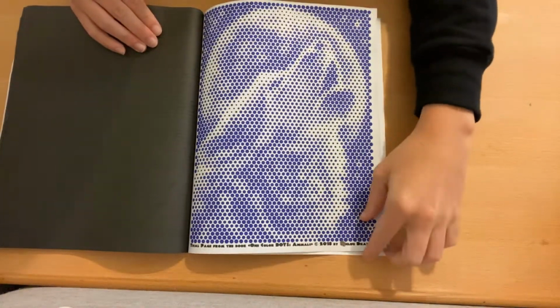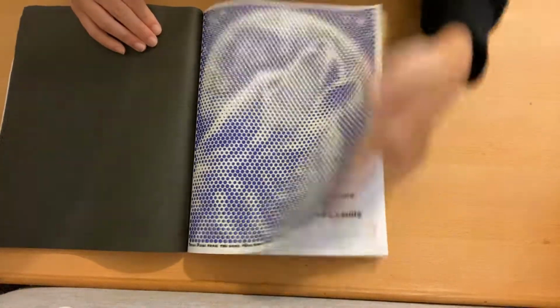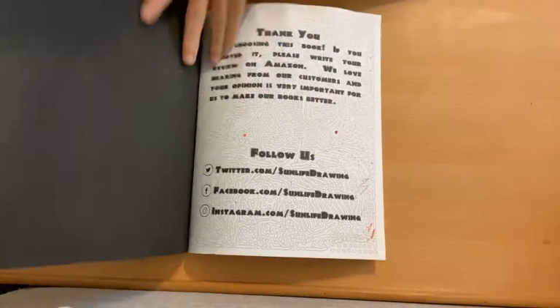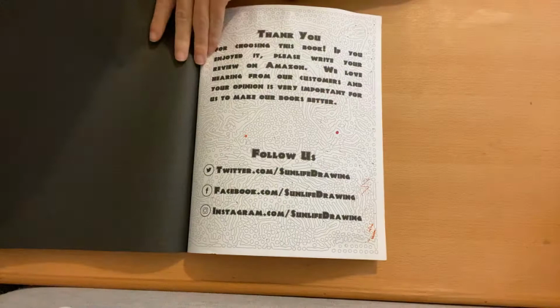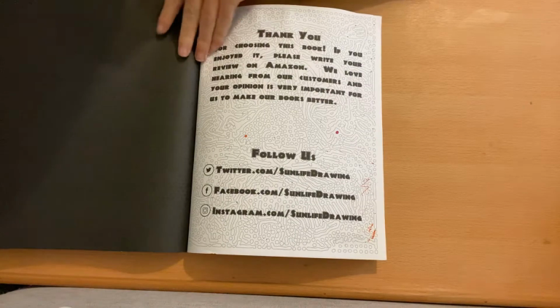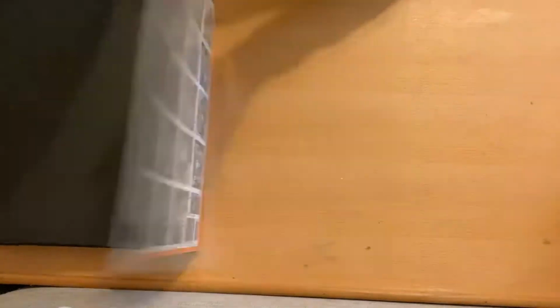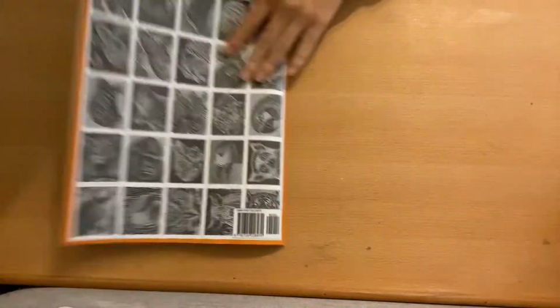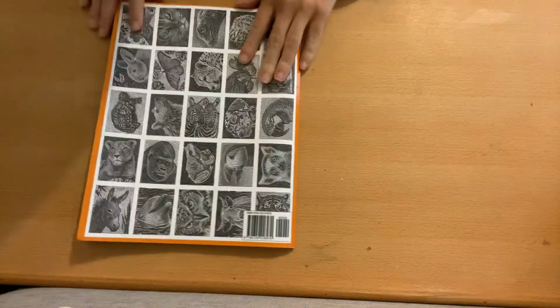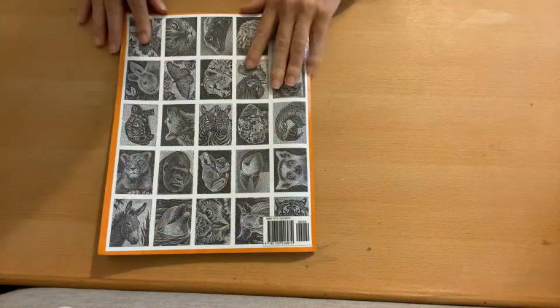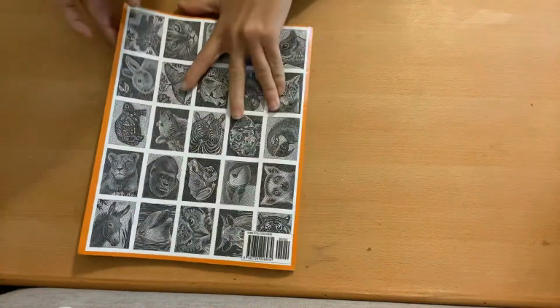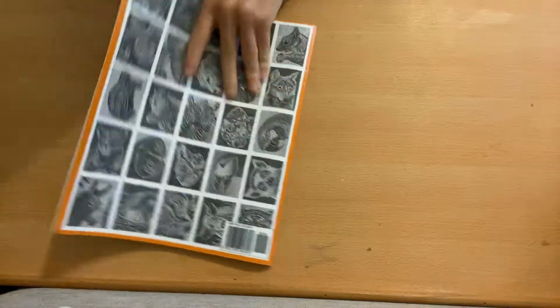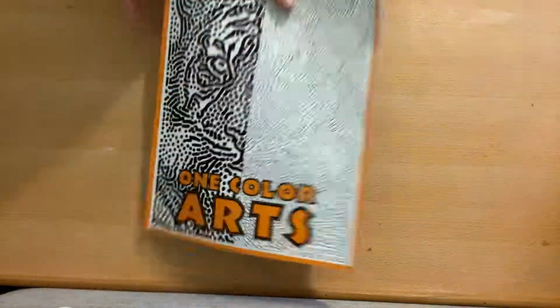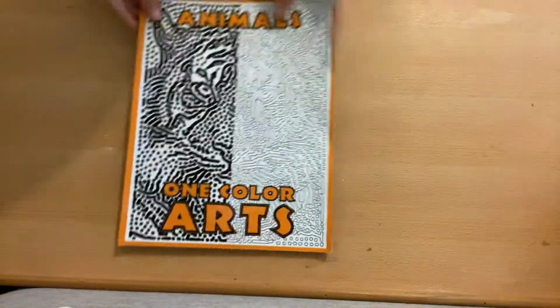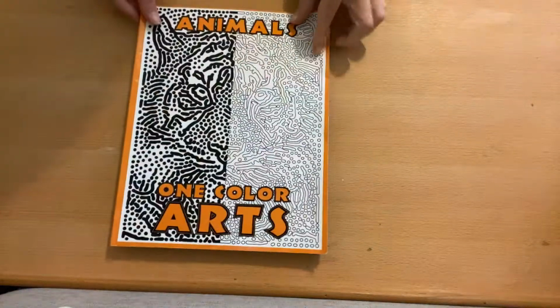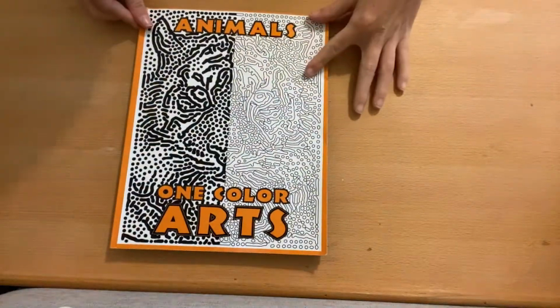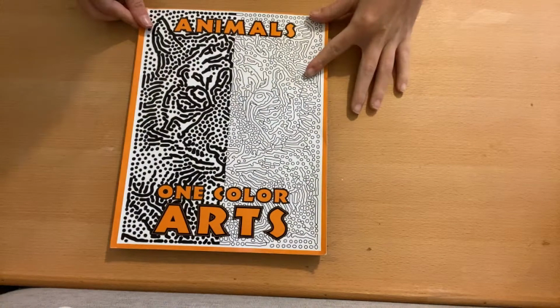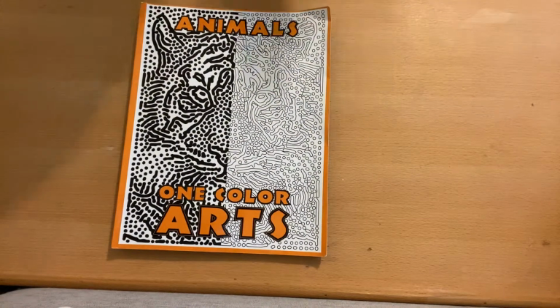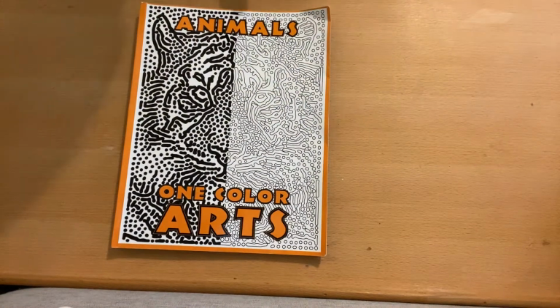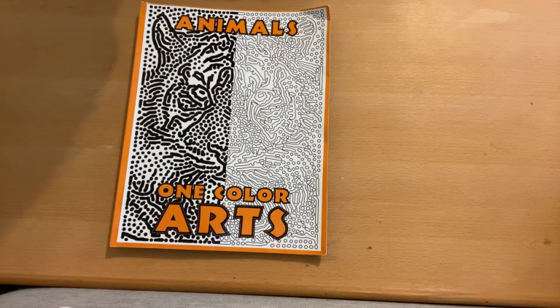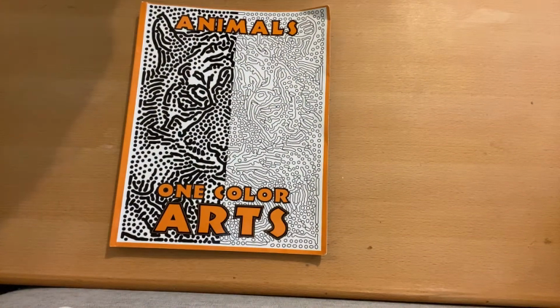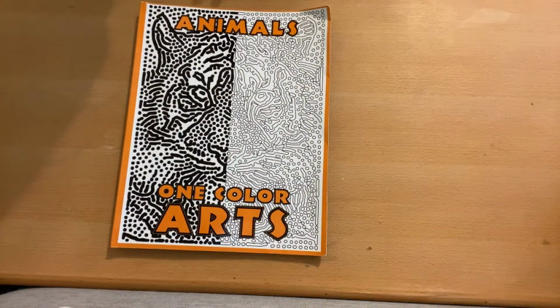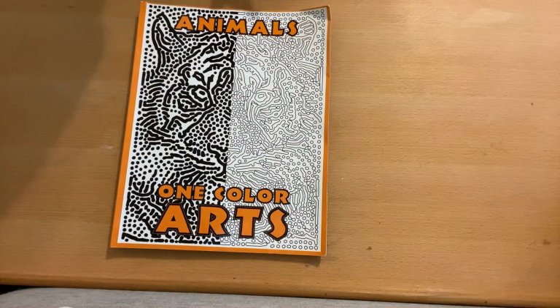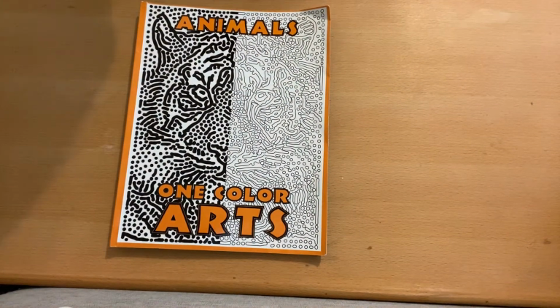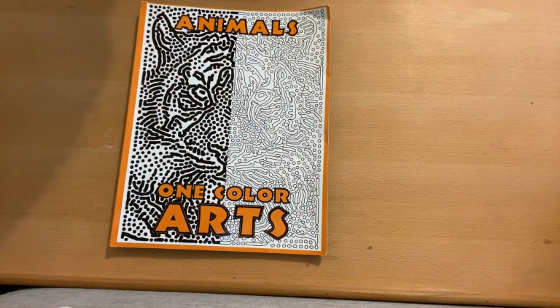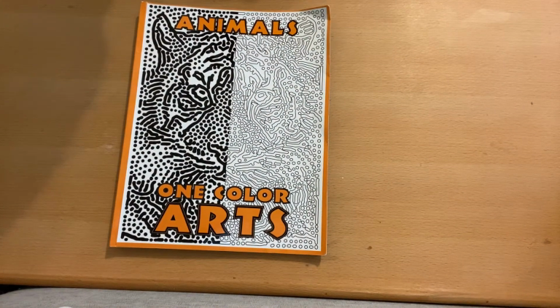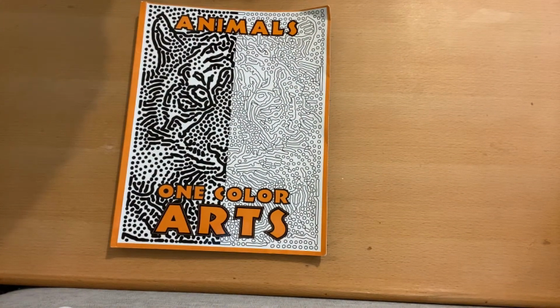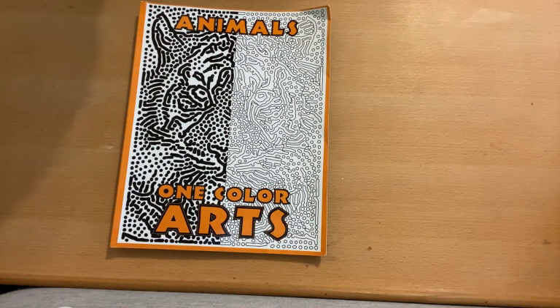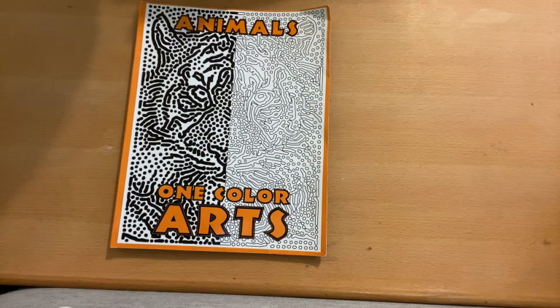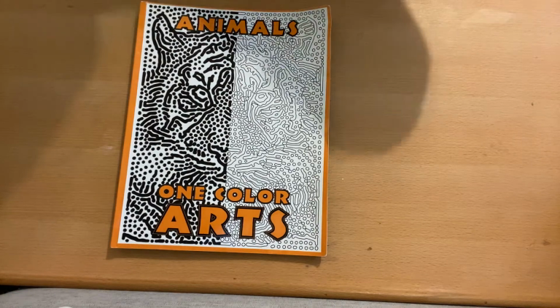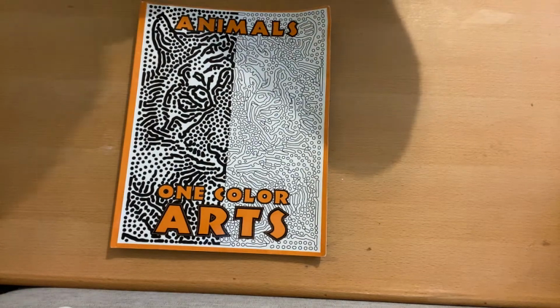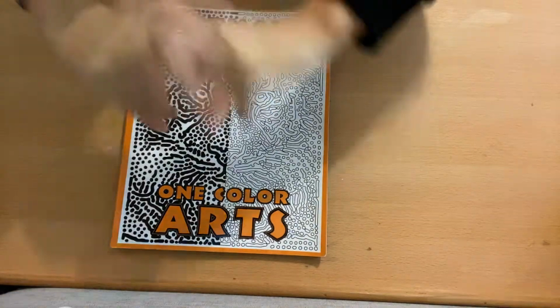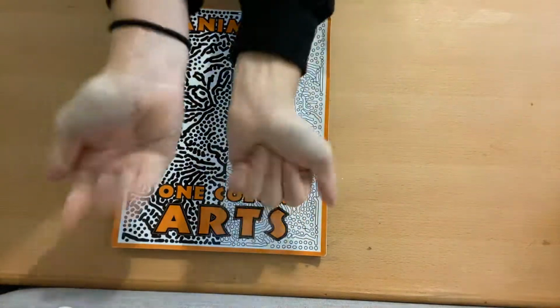That is all by Sun Life Drawing — it's complete! Yay! Hopefully many more books to come. Thank you guys for being here, I appreciate the love and support, and I hope you enjoyed this. Bye!